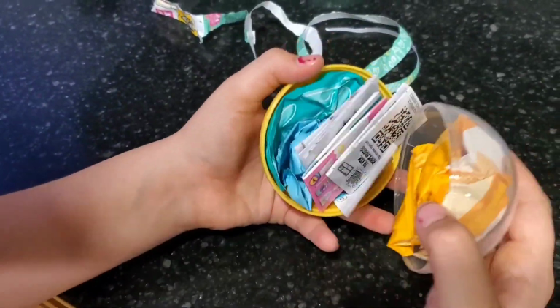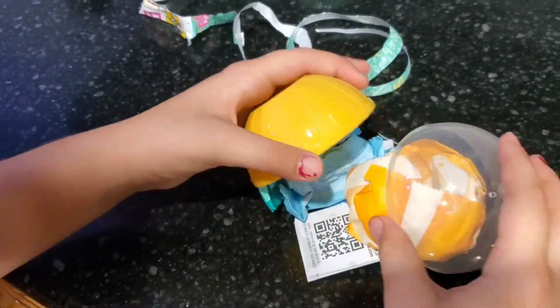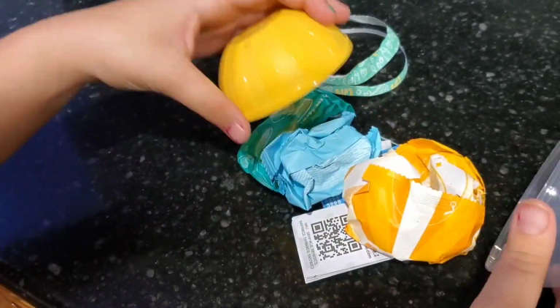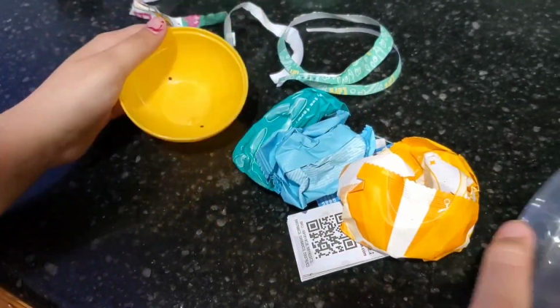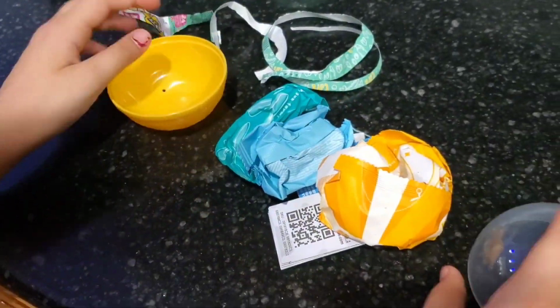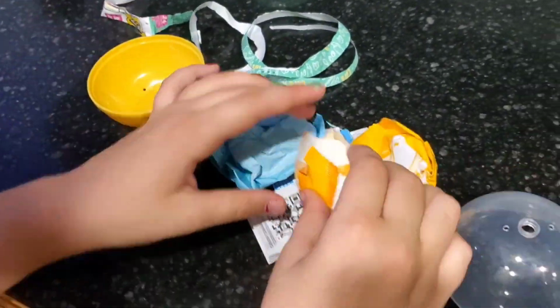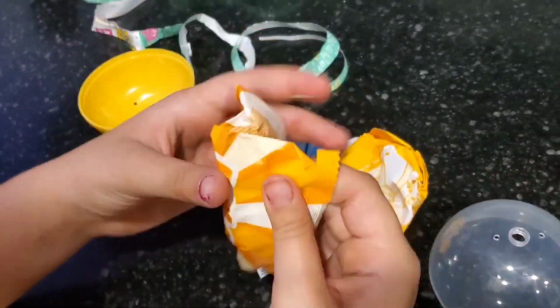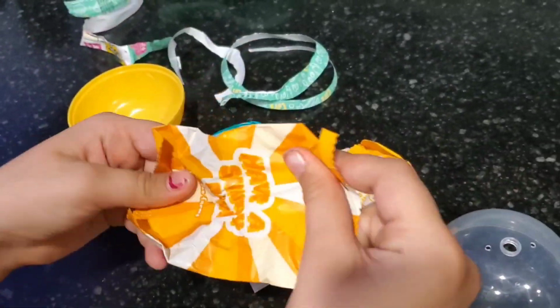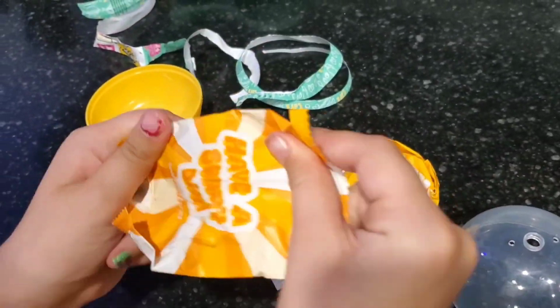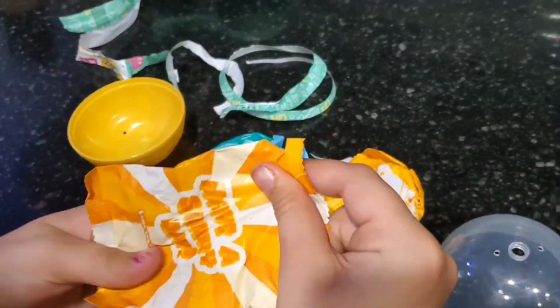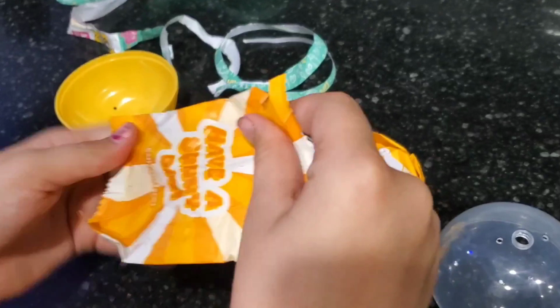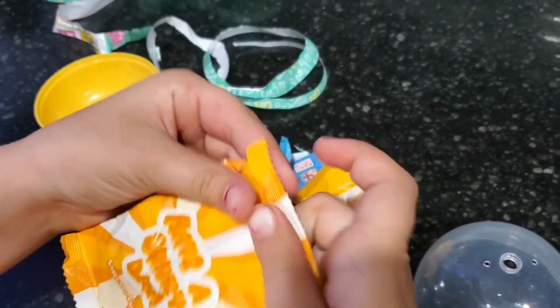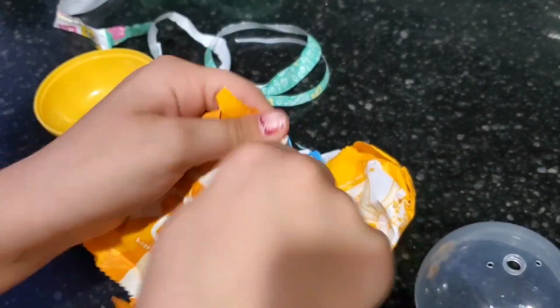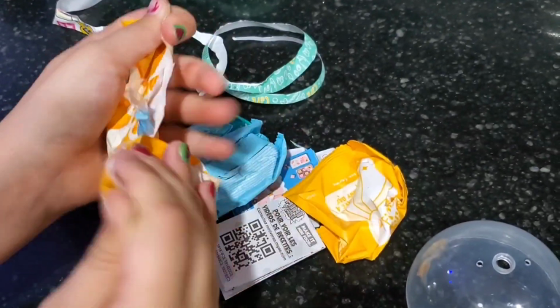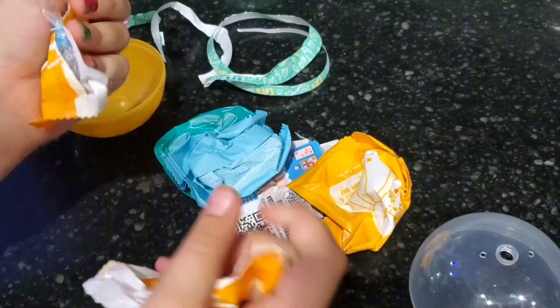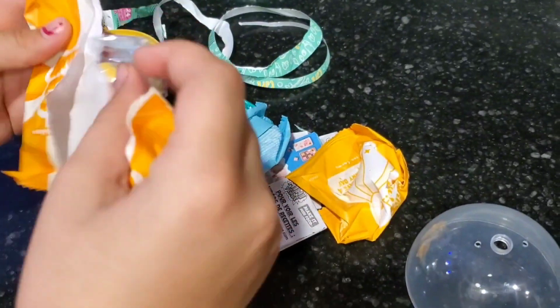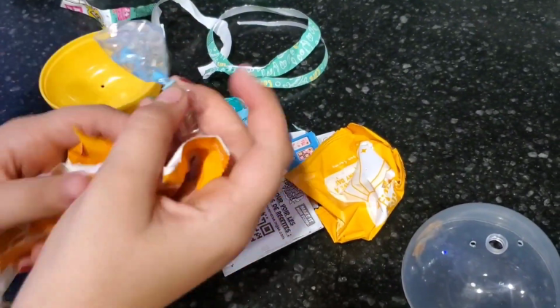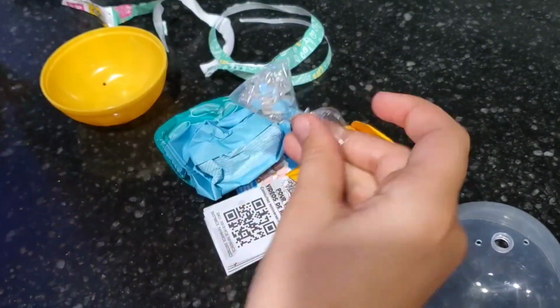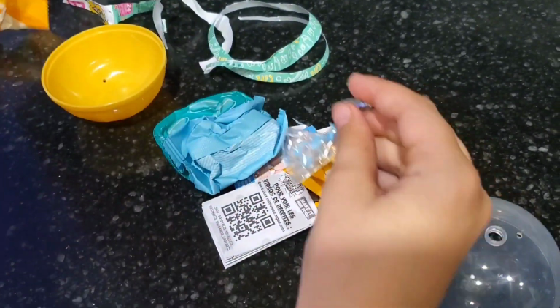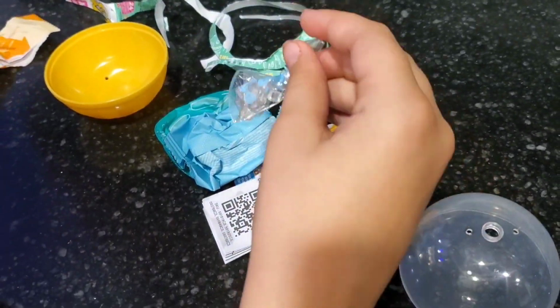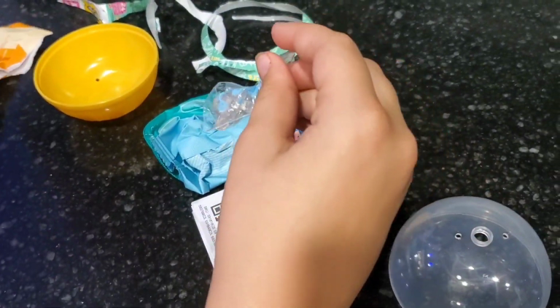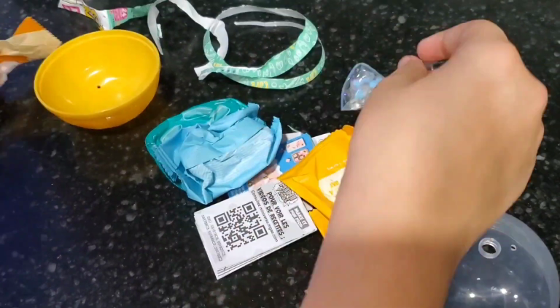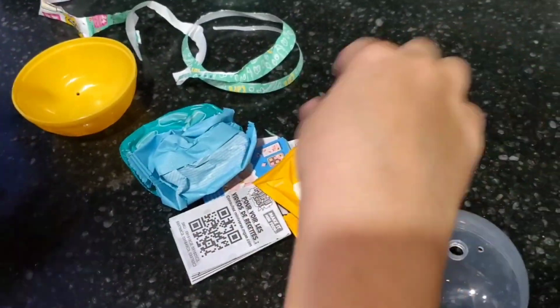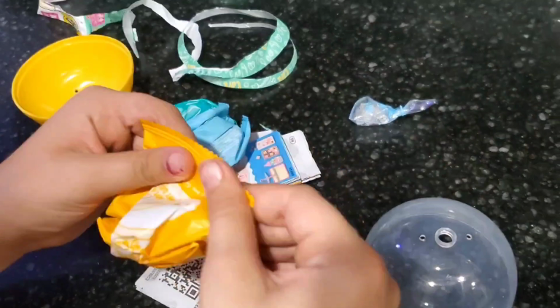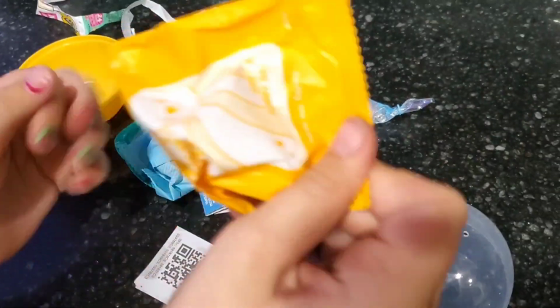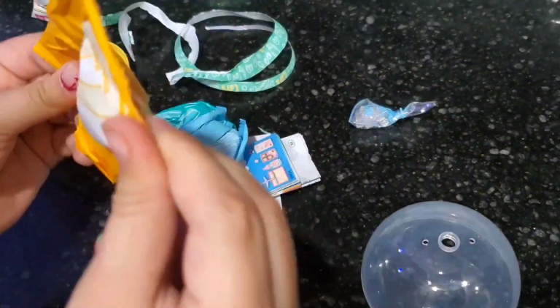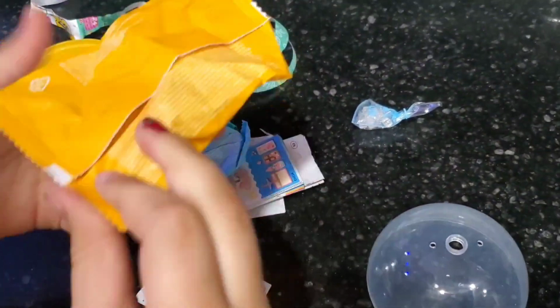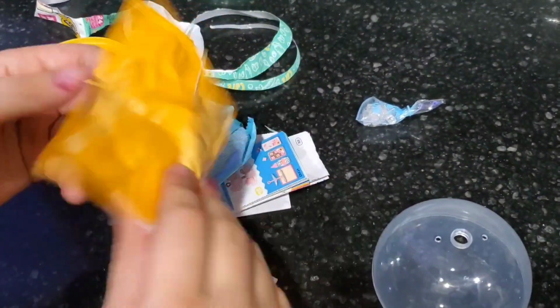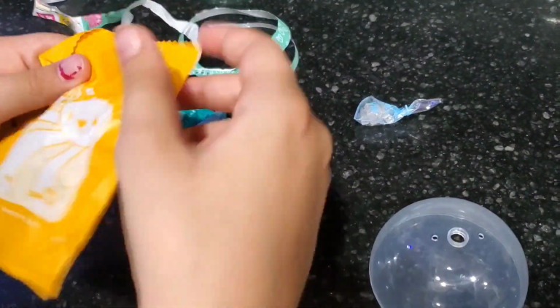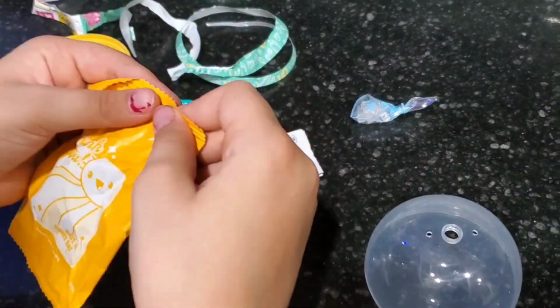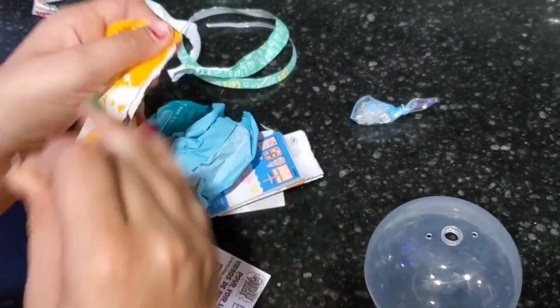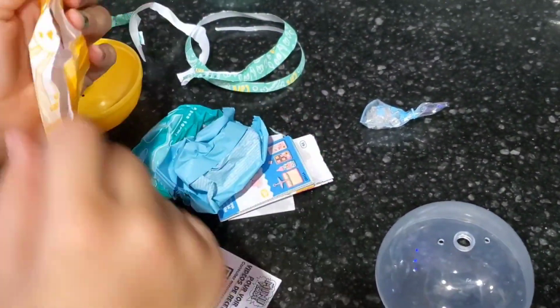So we're getting the ball open now. This is what it looks like once you get it open. Each little piece is individually wrapped — you just tear it open. This first one we got here is a little bag of ice, like little ice cubes.